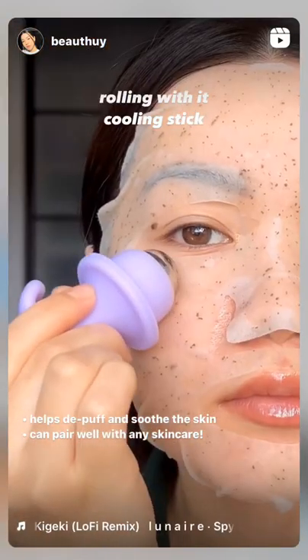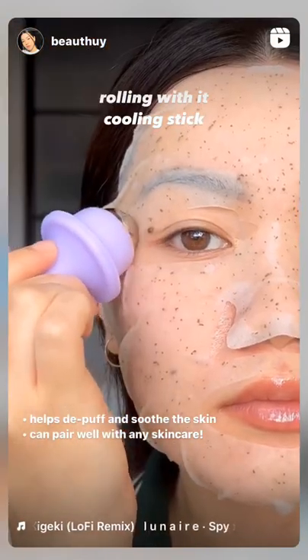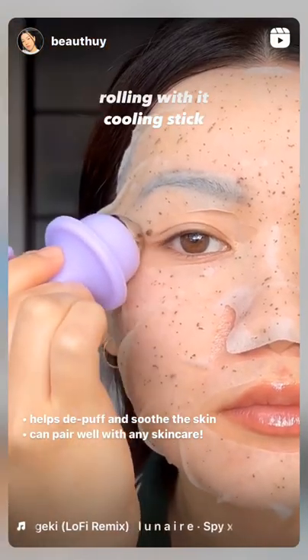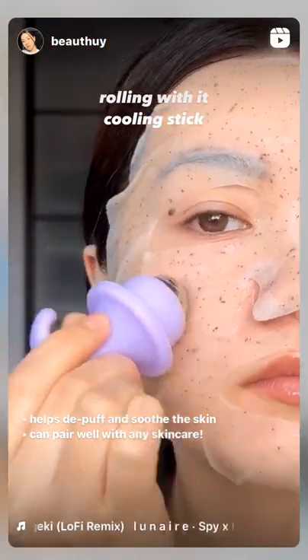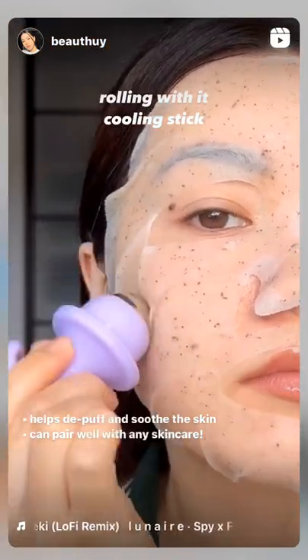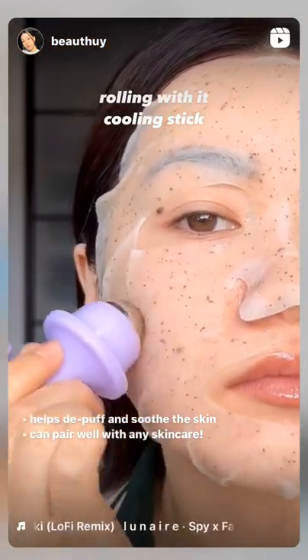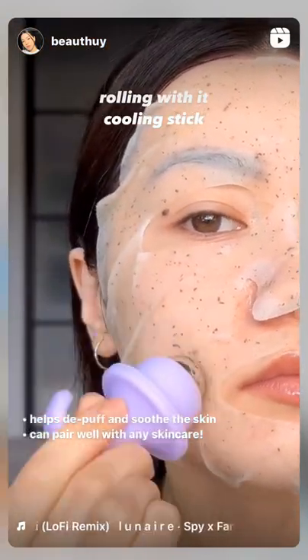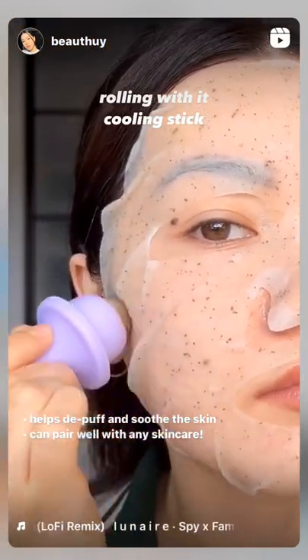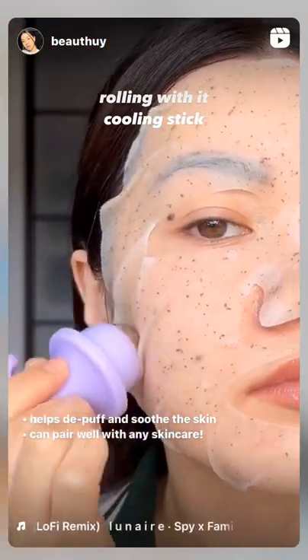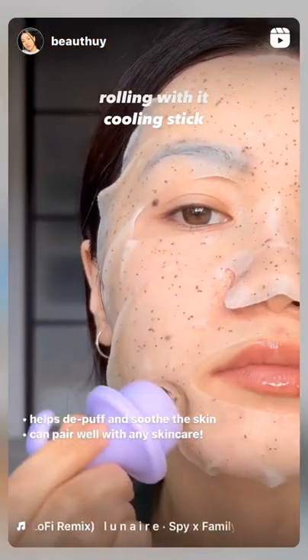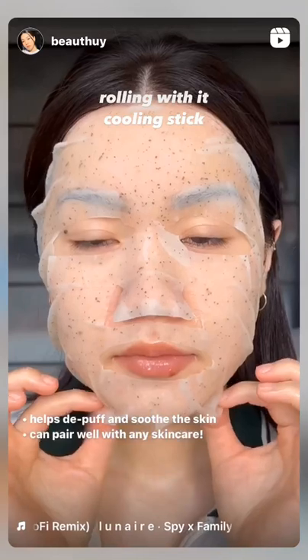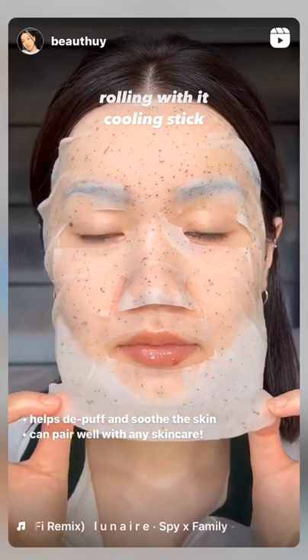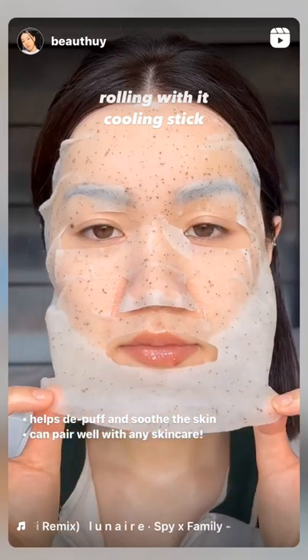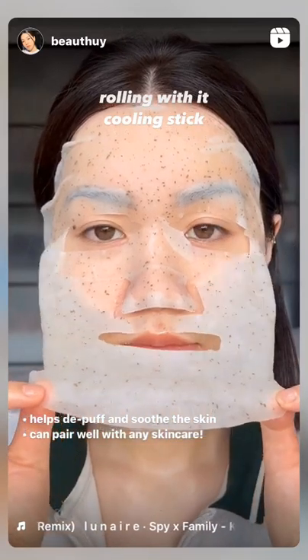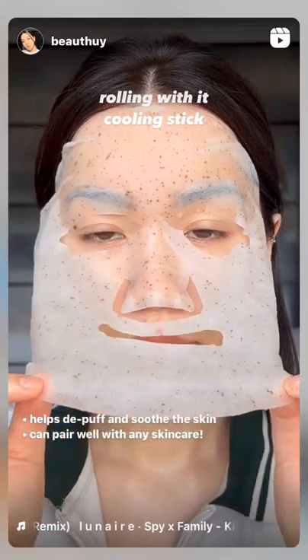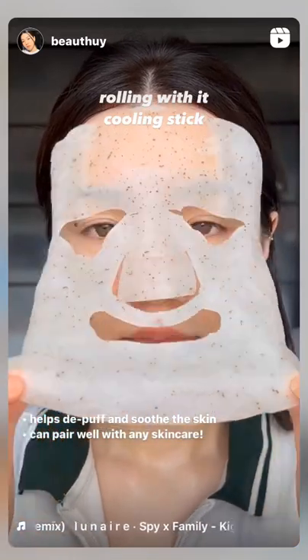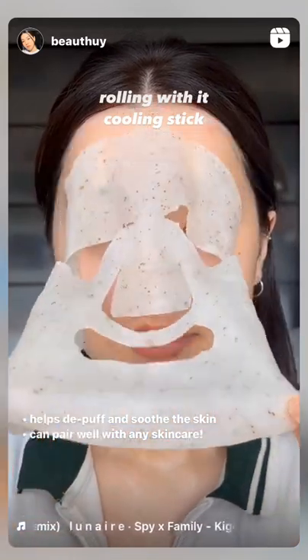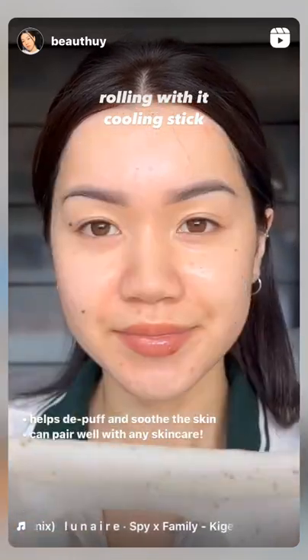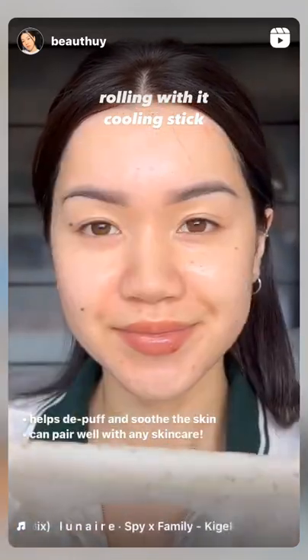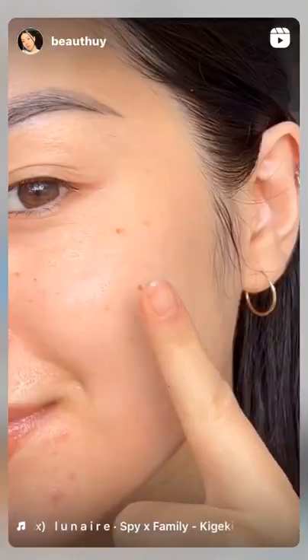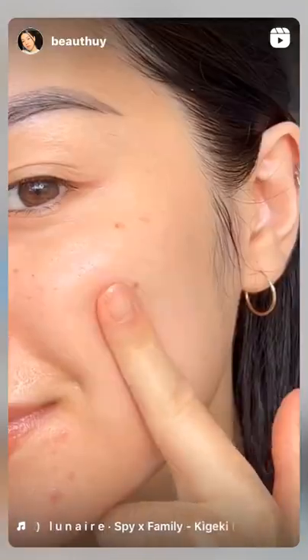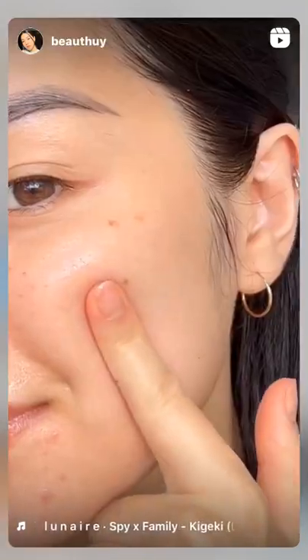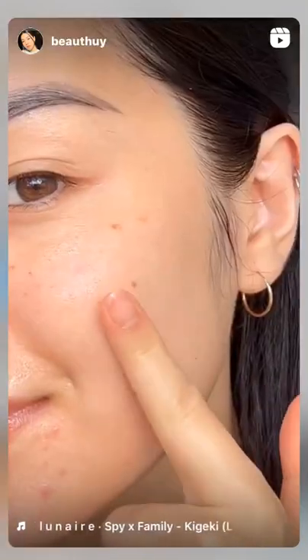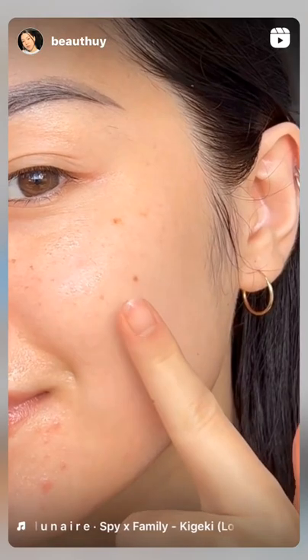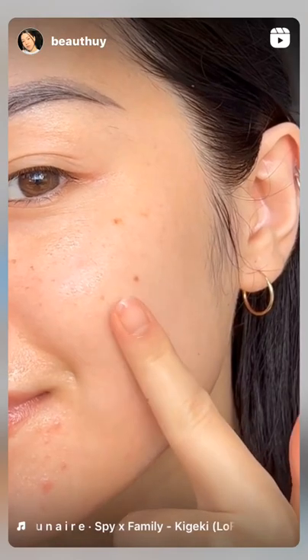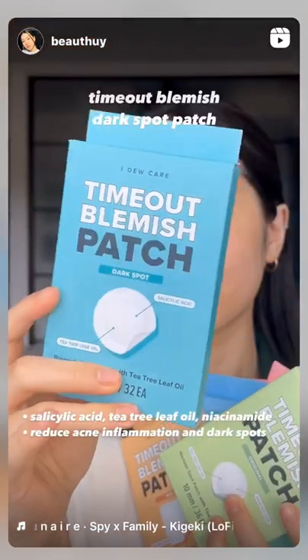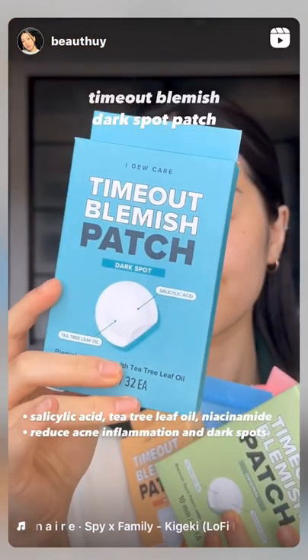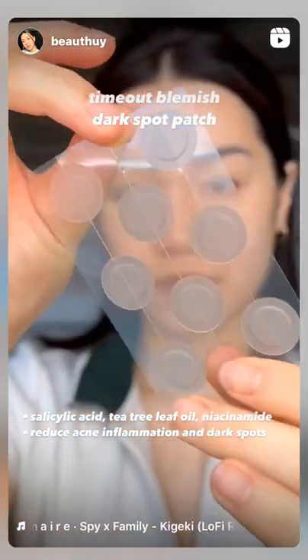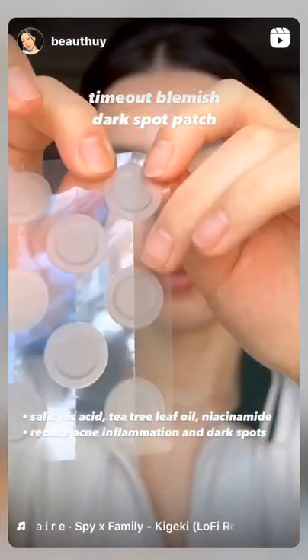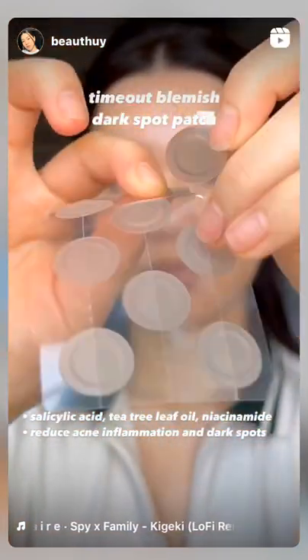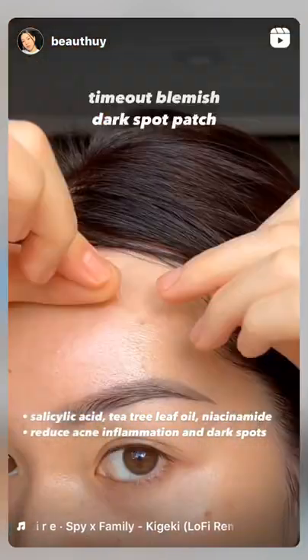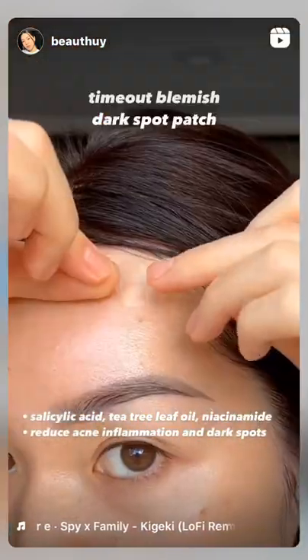Finishing off, use the dark spot patches which contain salicylic acid, tea tree leaf oil, and niacinamide. This patch specifically helps reduce acne inflammation and dark spots. The blemish collection is available on Amazon now.